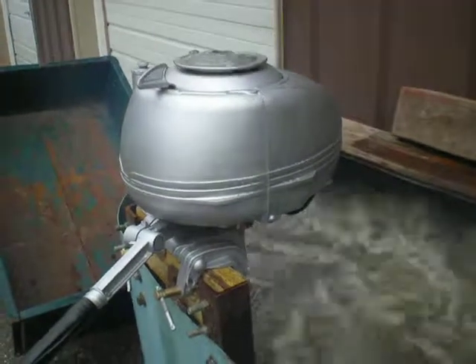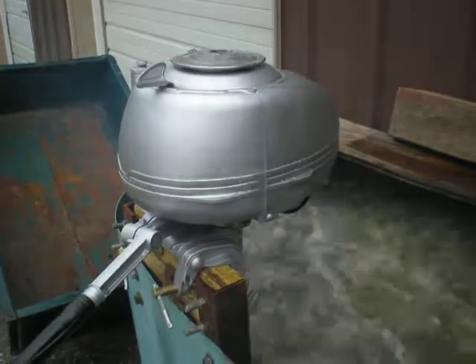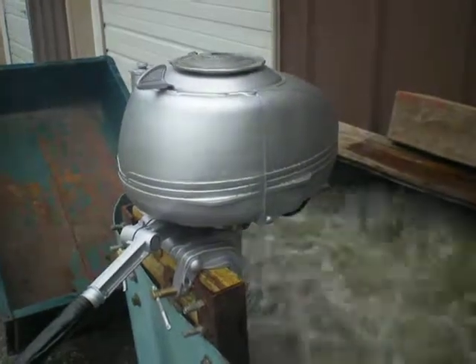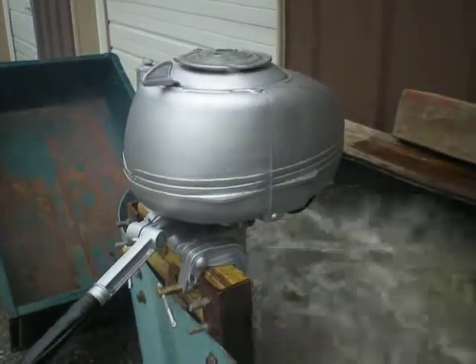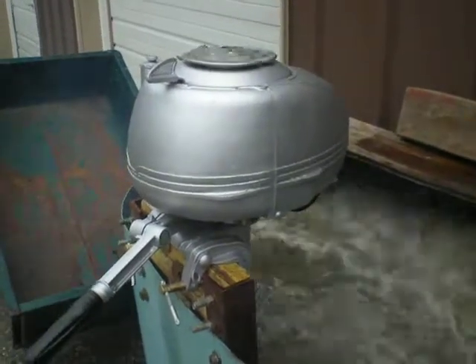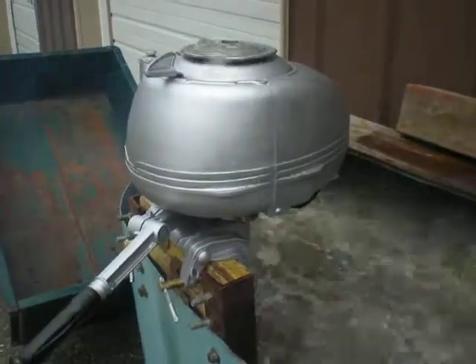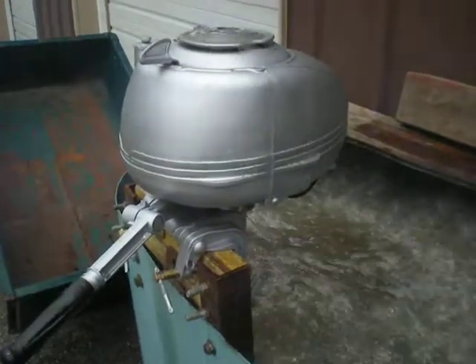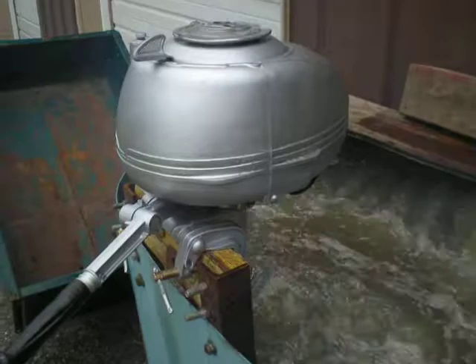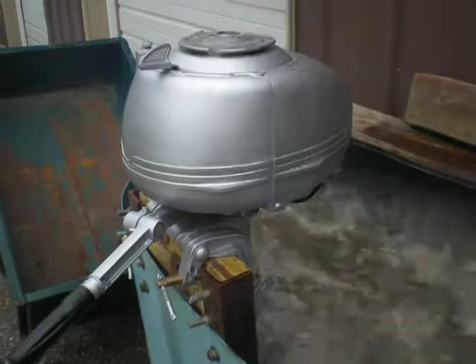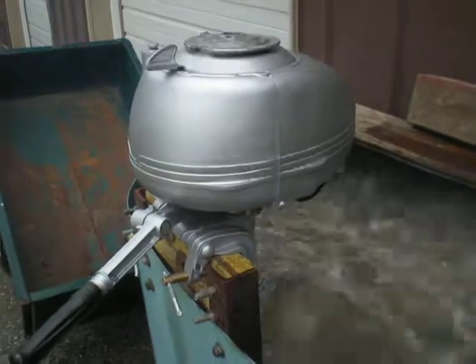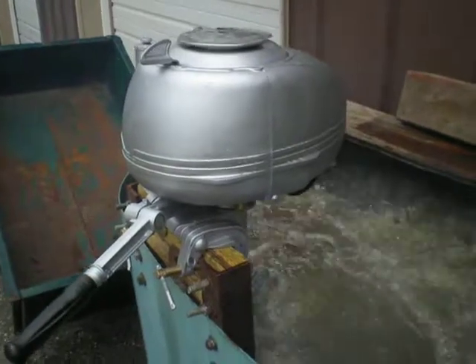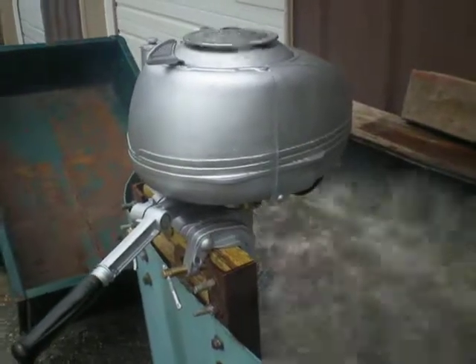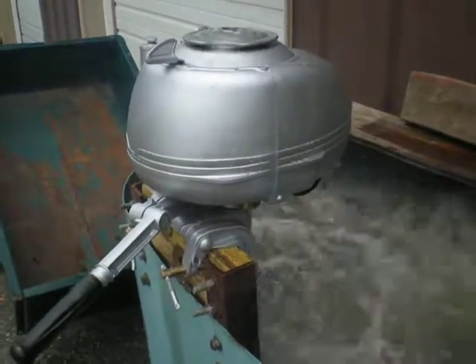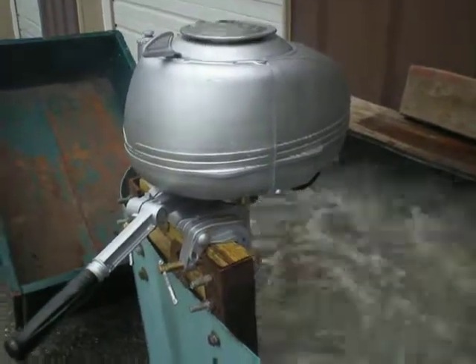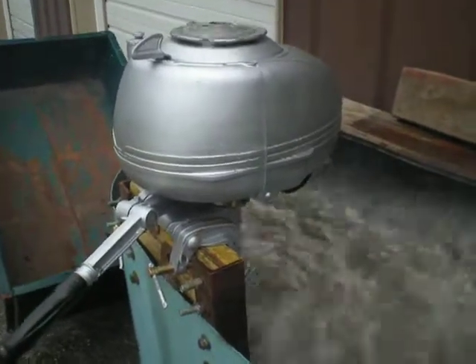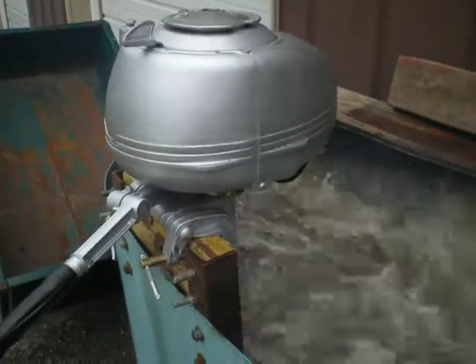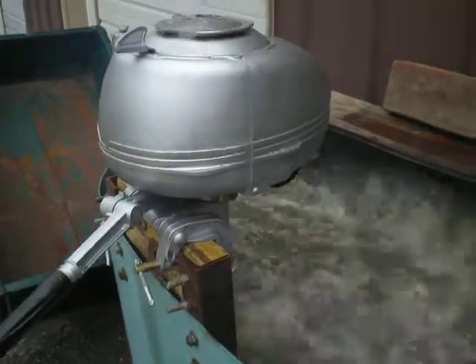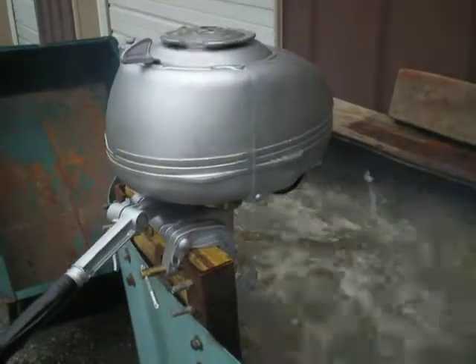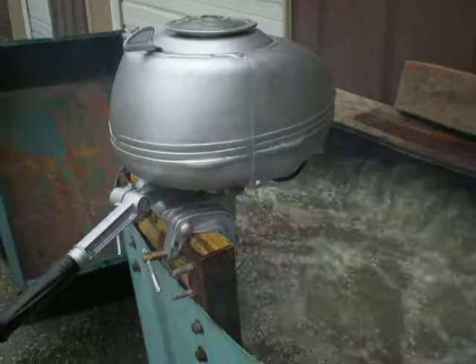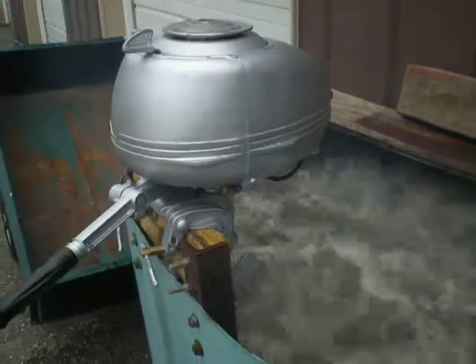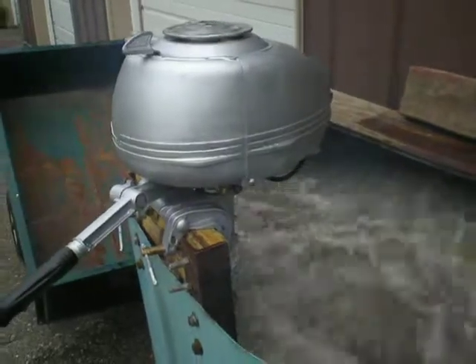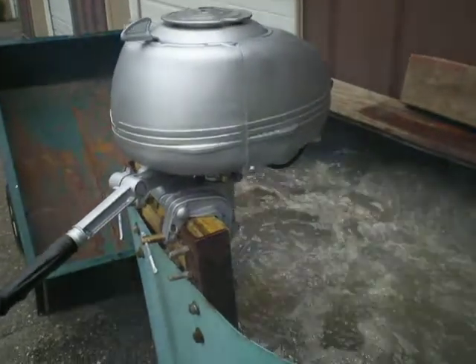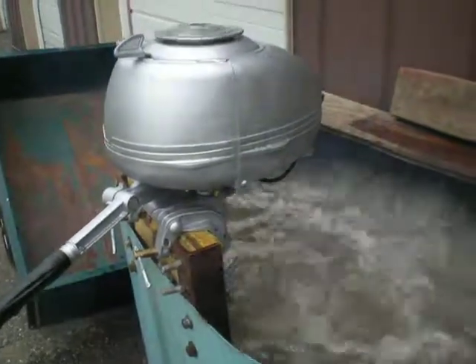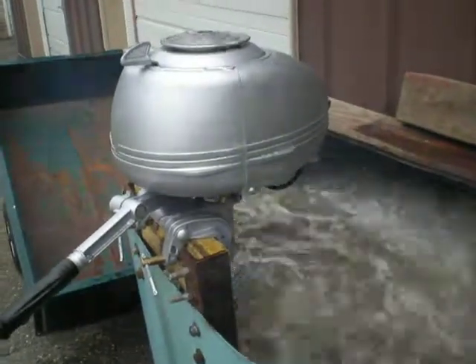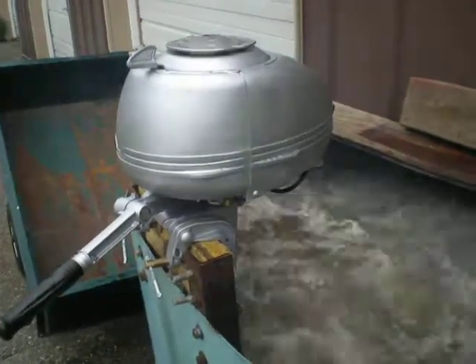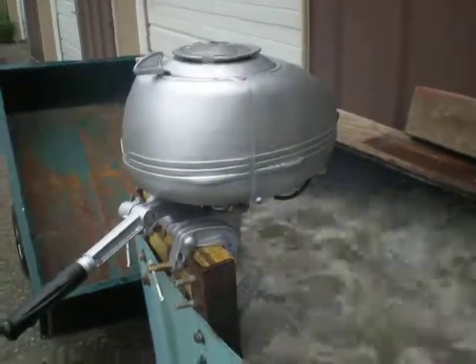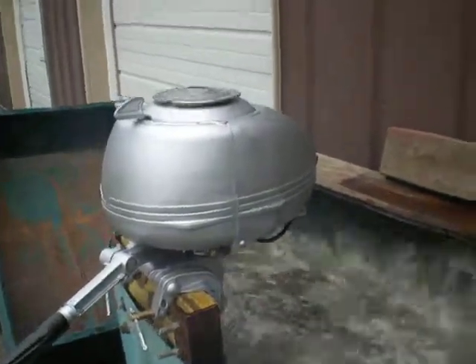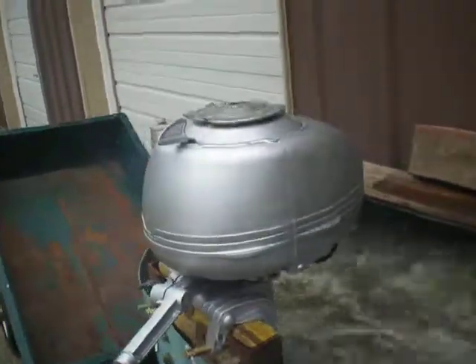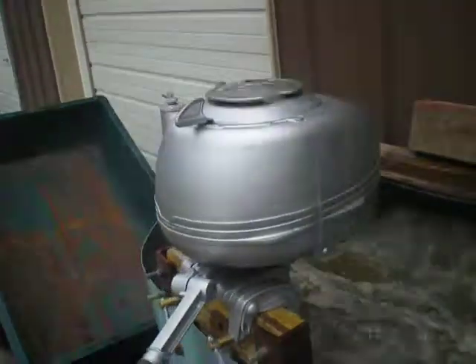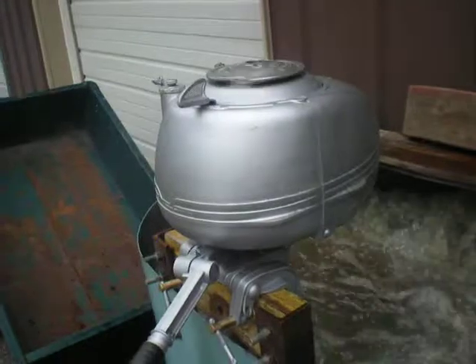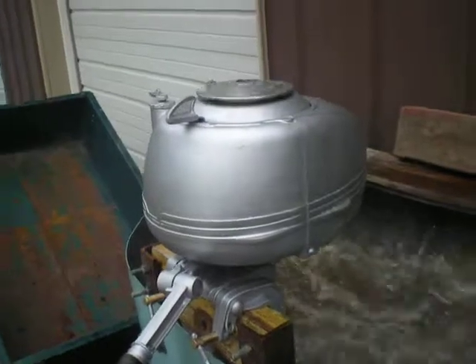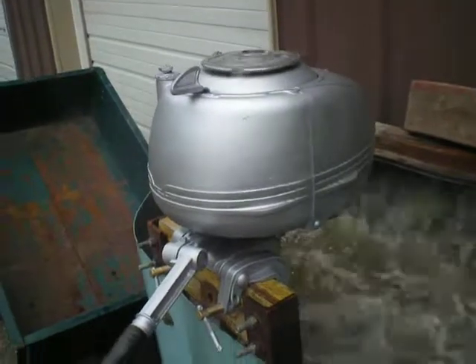It's August 18th, y'all. This is my 1940 Johnson DT-10. Picked up a tomahawk this year. Just got it running a few minutes ago. Not bad for $10.